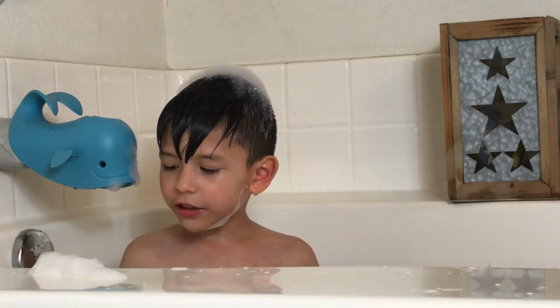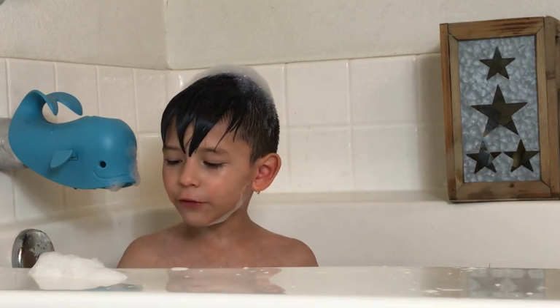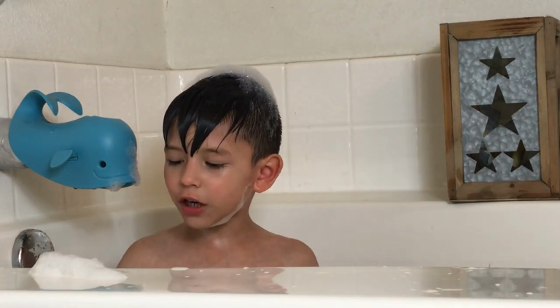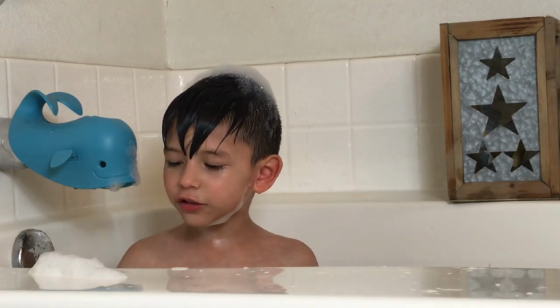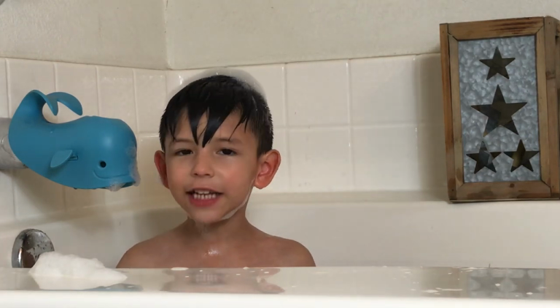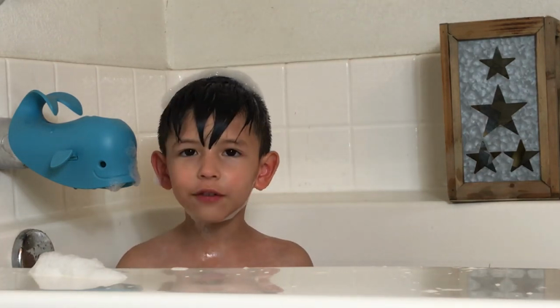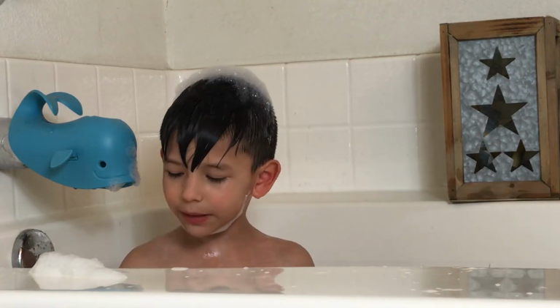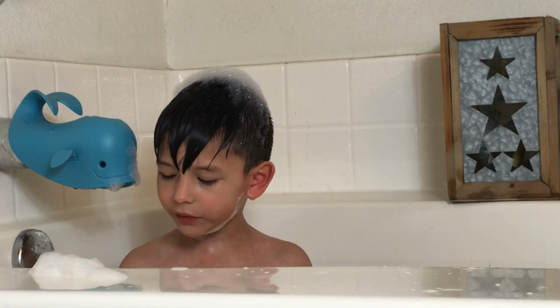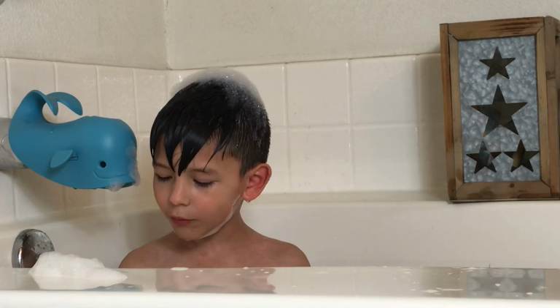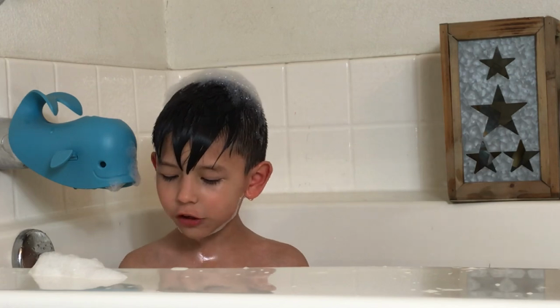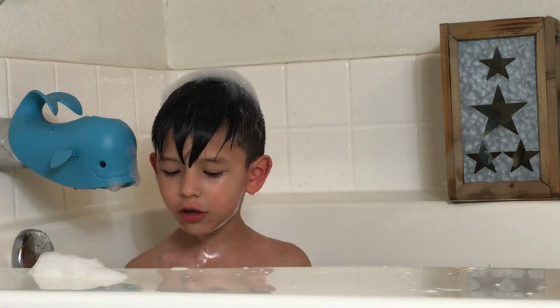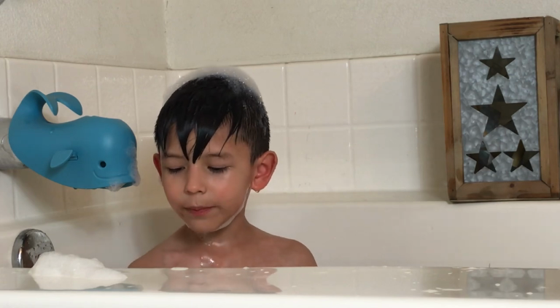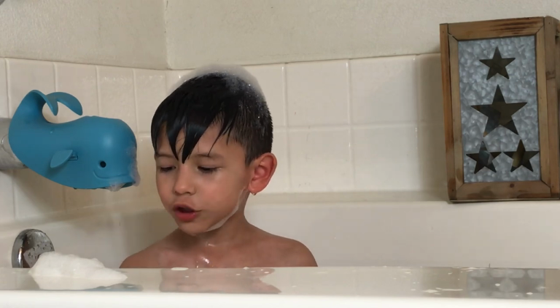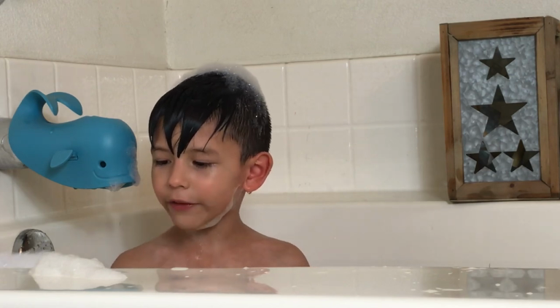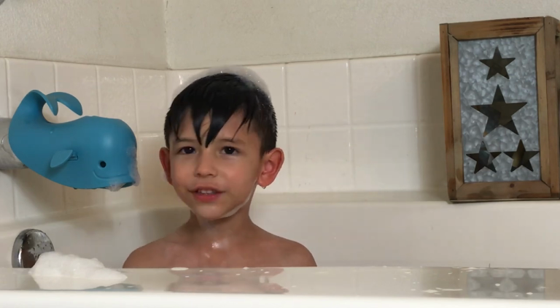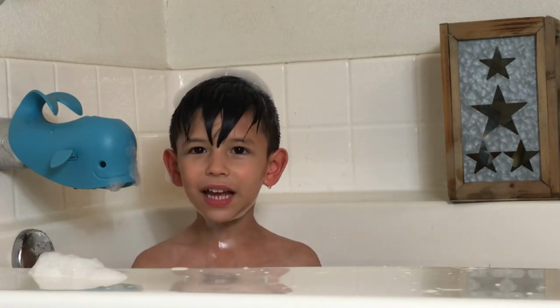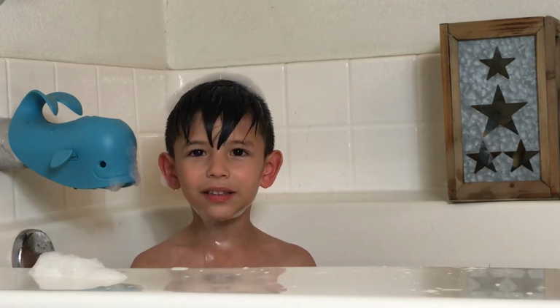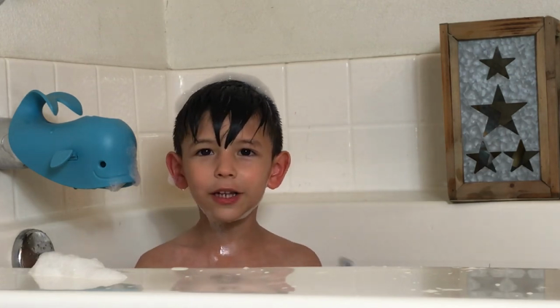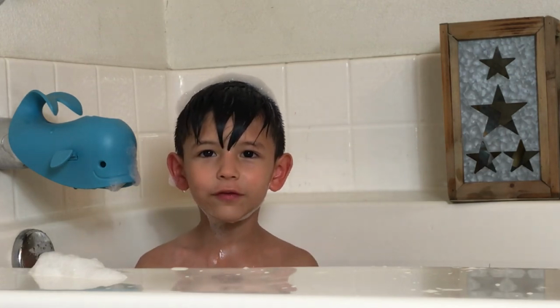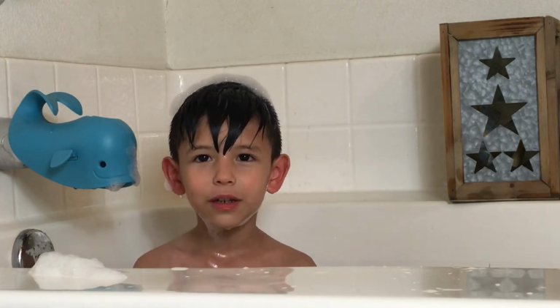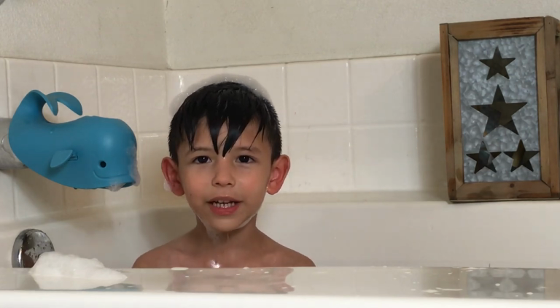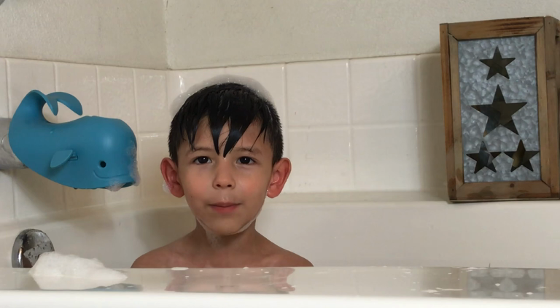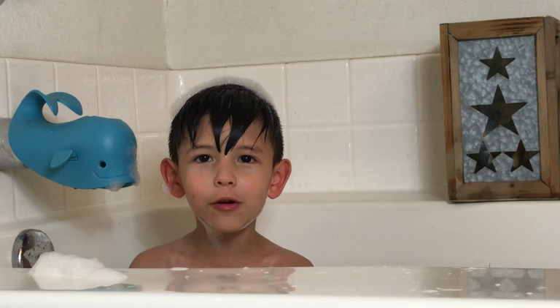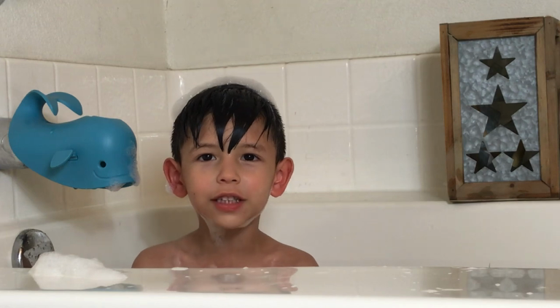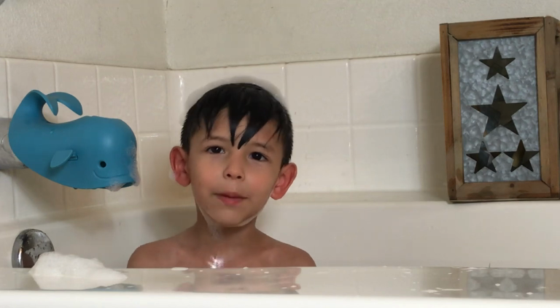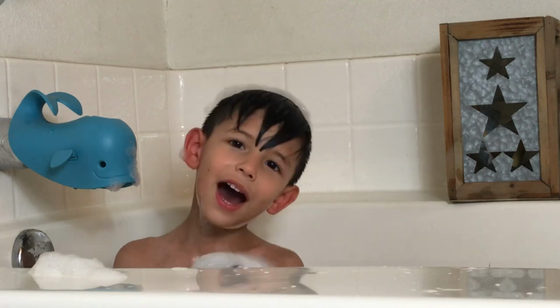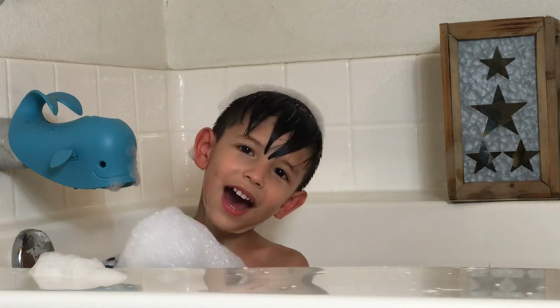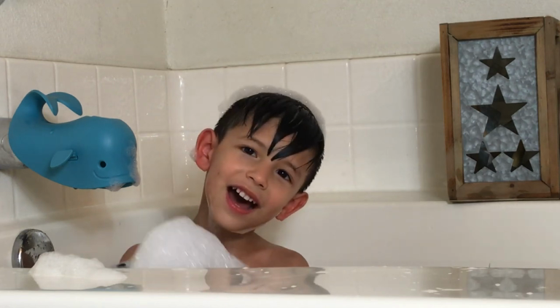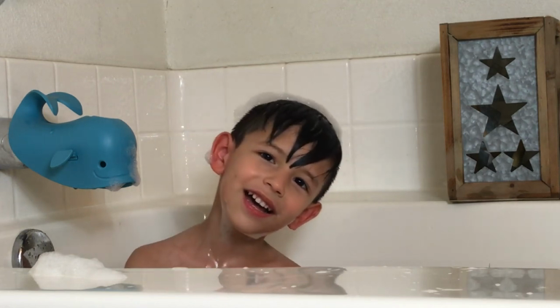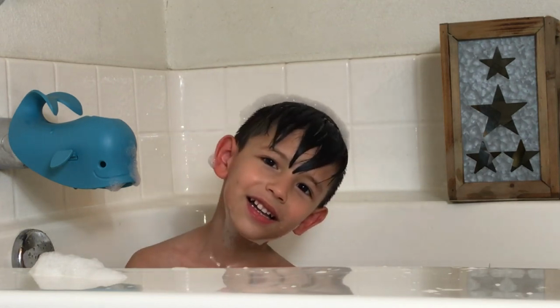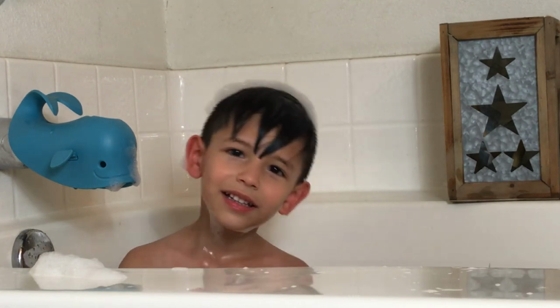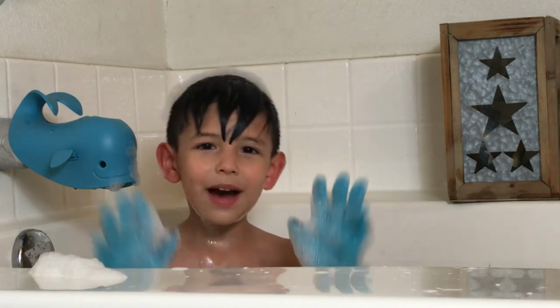Thanks for watching Back Time with Luke — shaving off a Santa beard made out of bubbles. Bye!